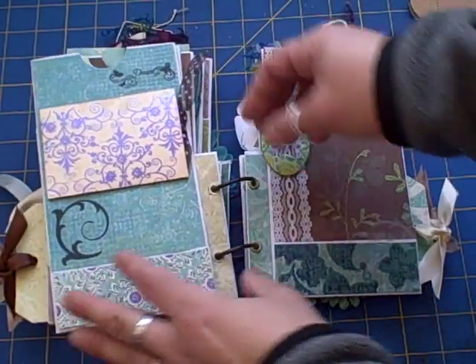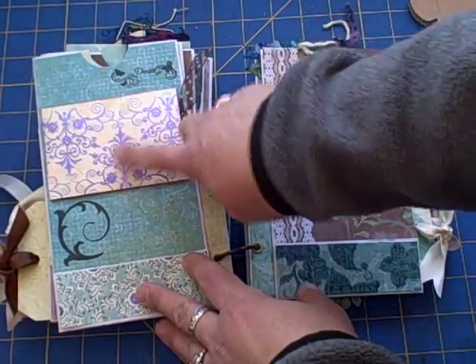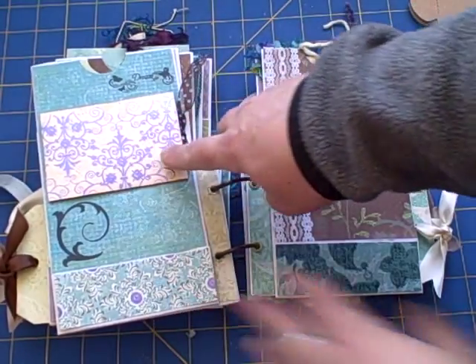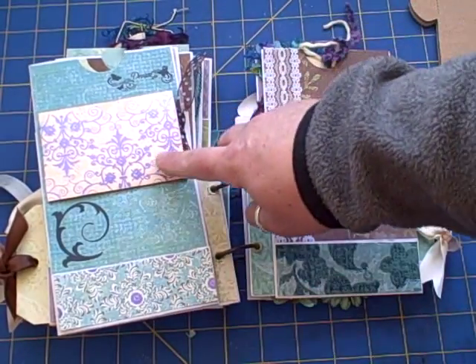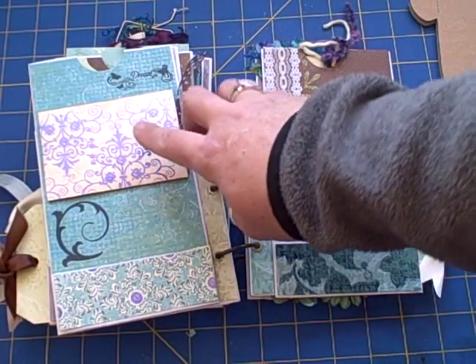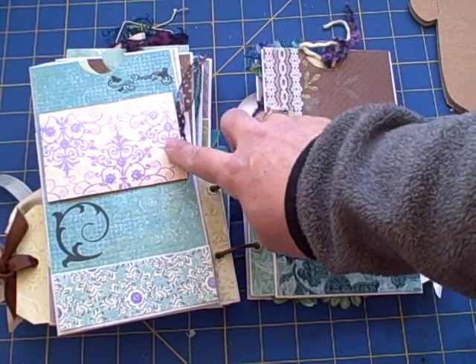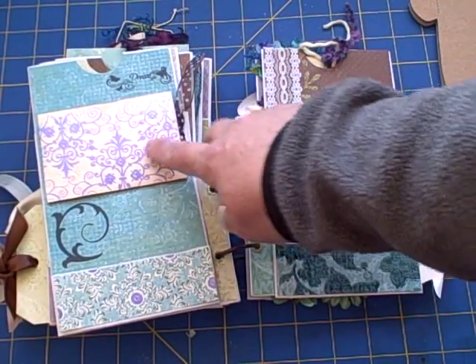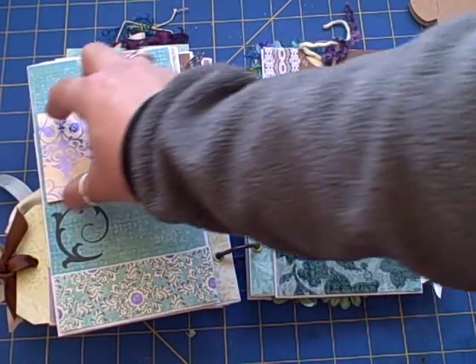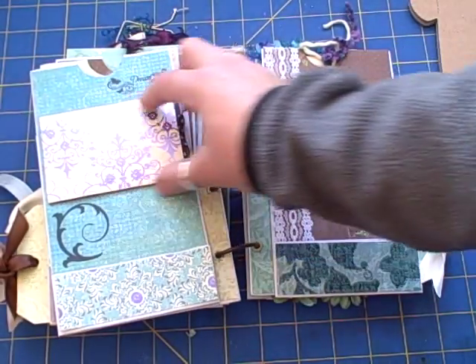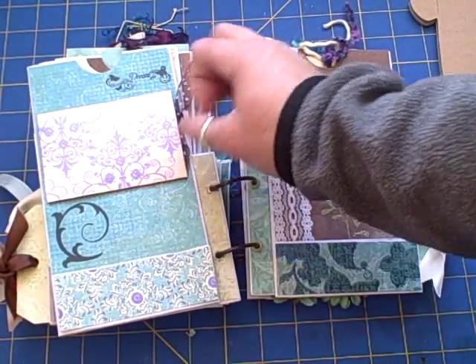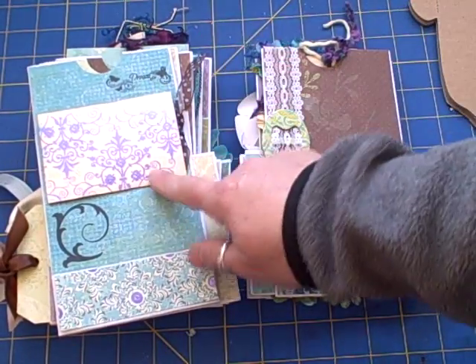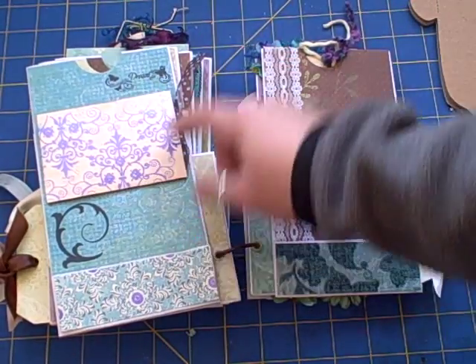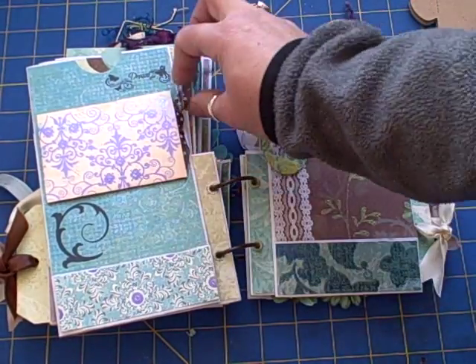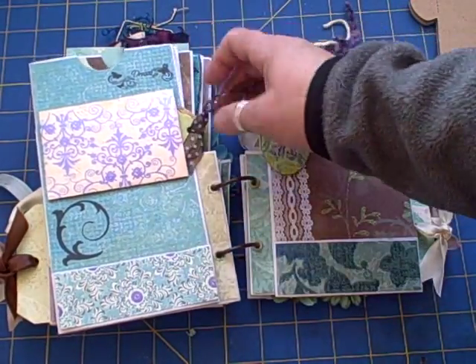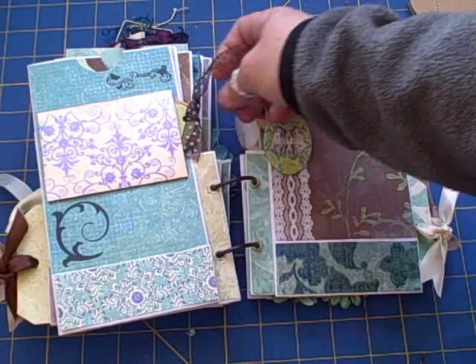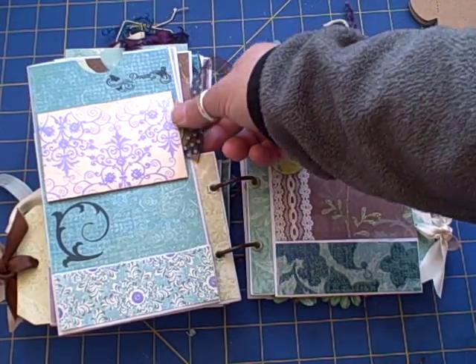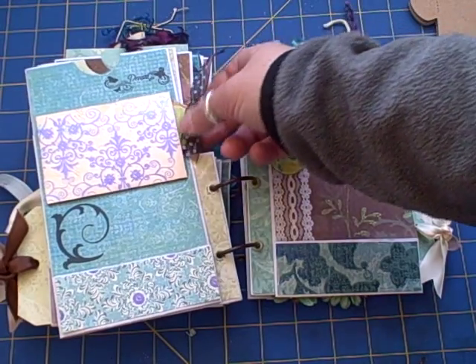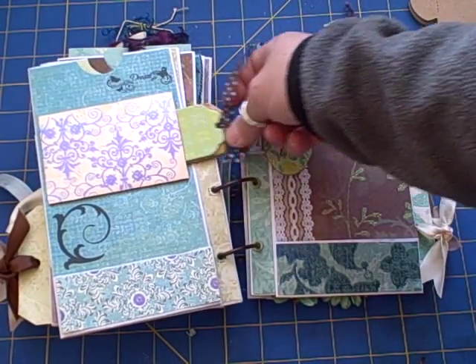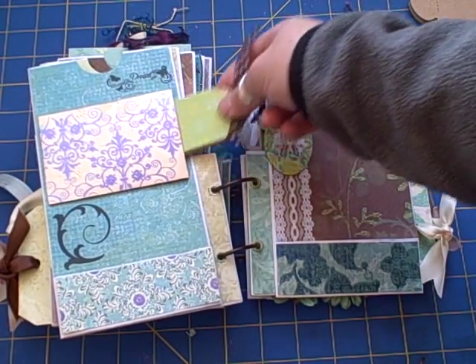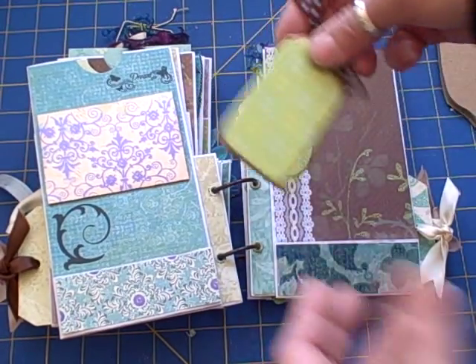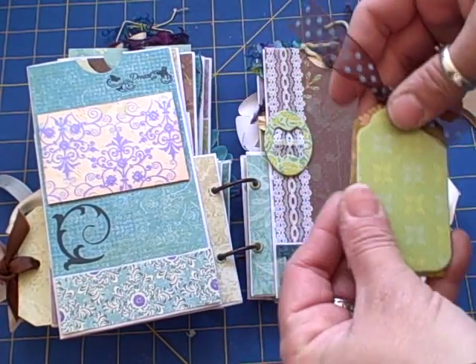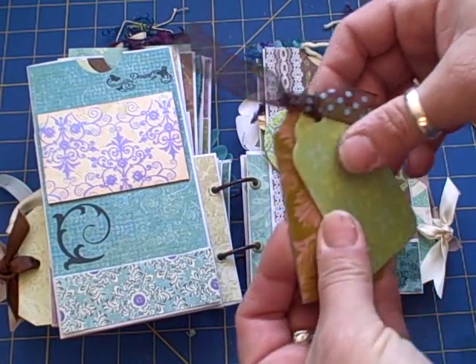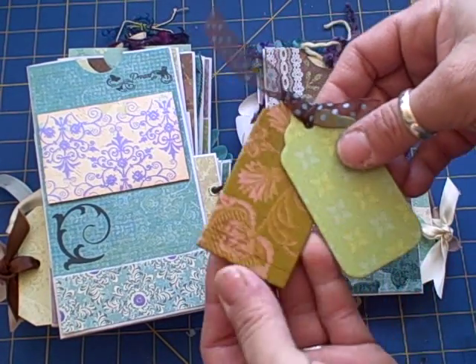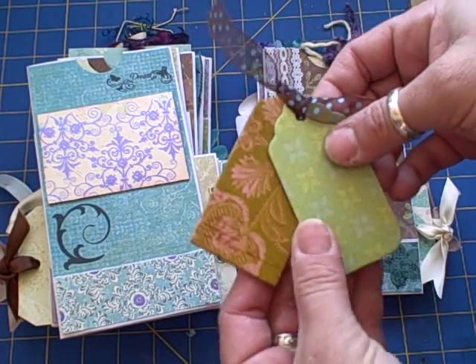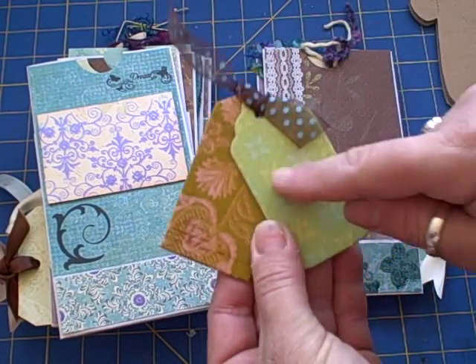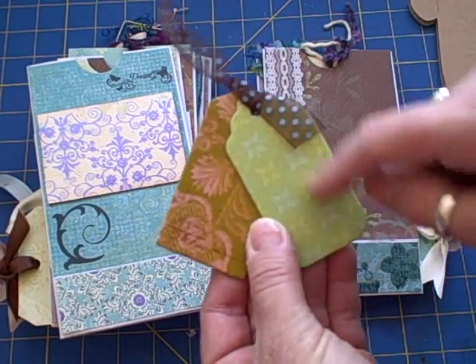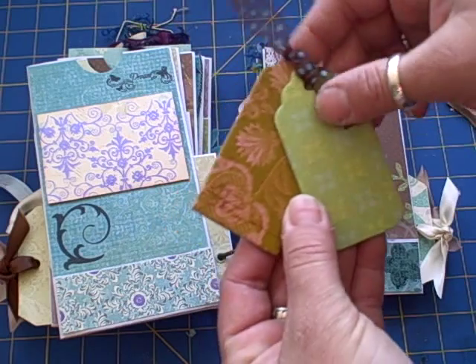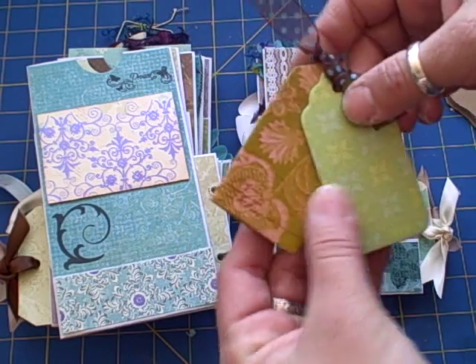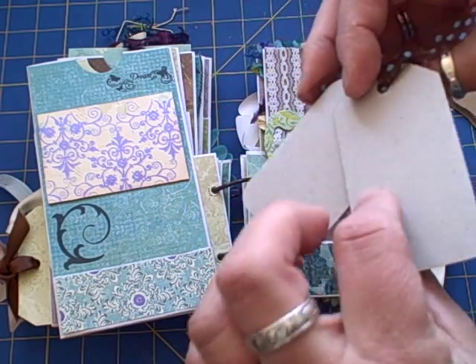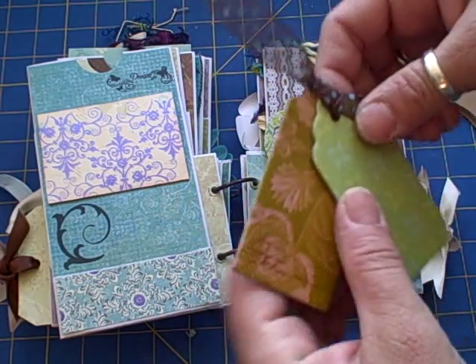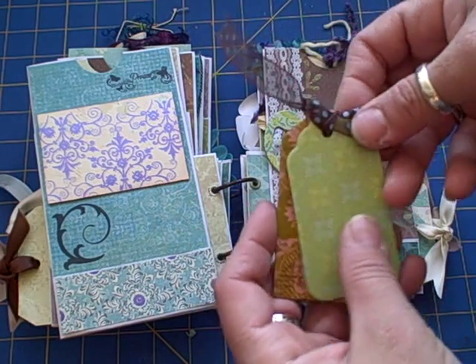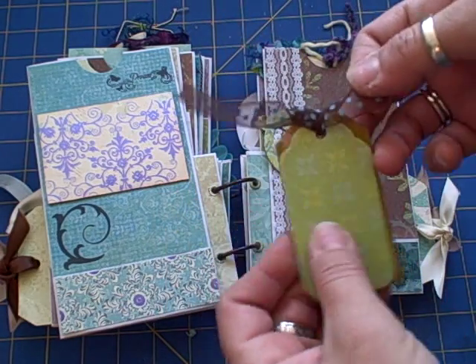This was one of those mini paper bags and I just covered the front of it with pattern paper, then added a couple of chipboard tags. I figured I could put teeny tiny pictures or even just journal on the back.